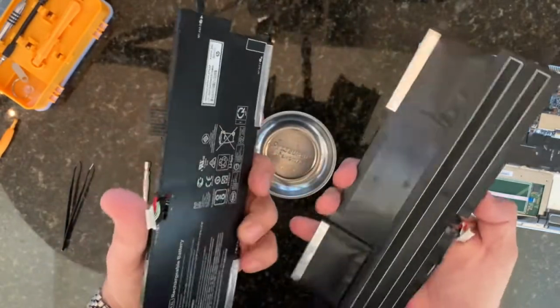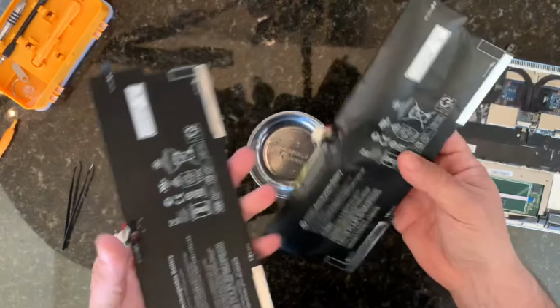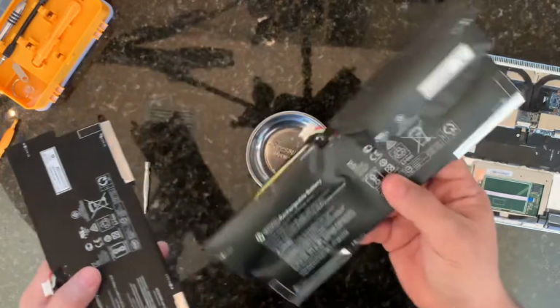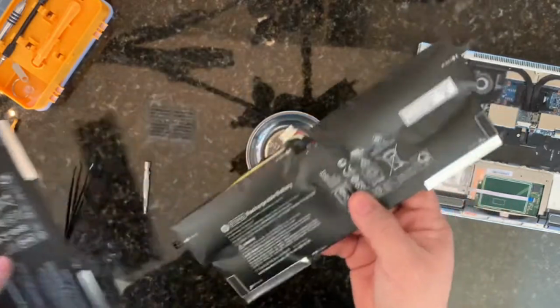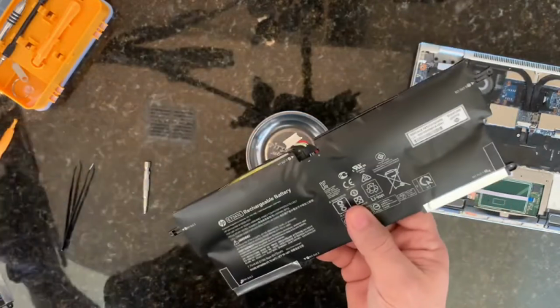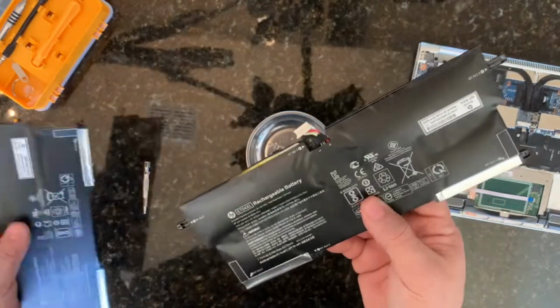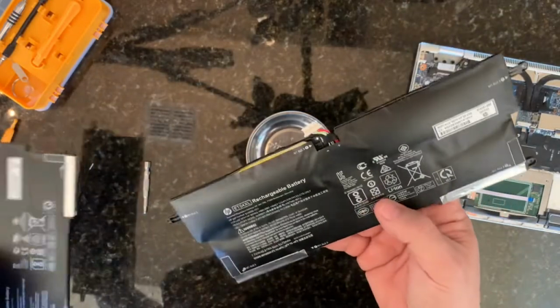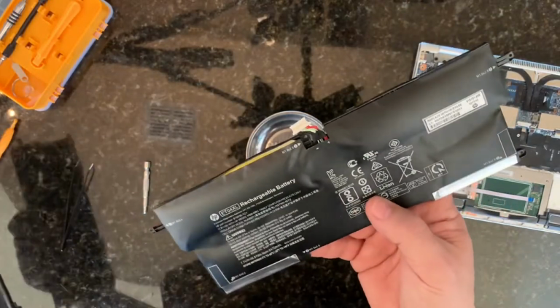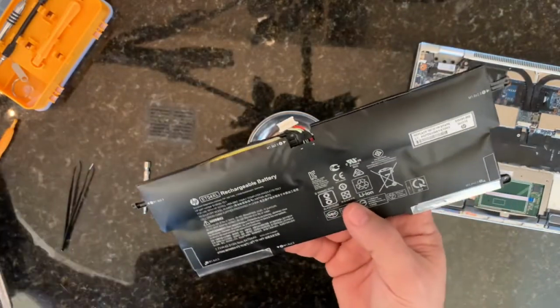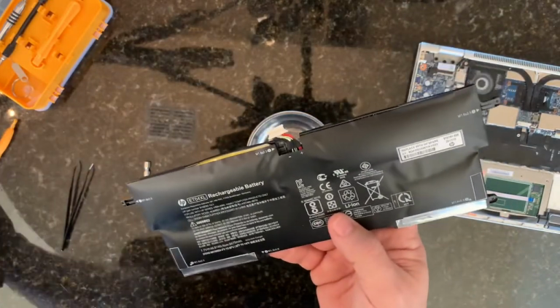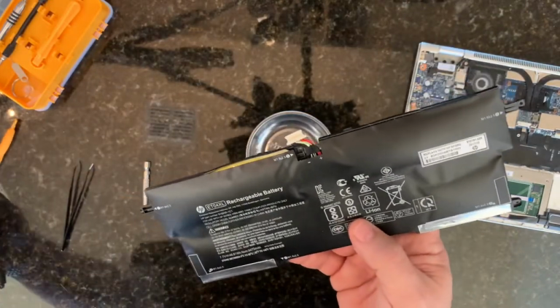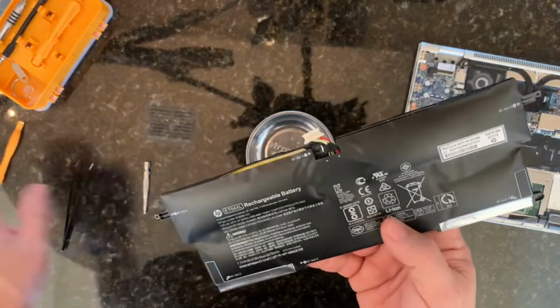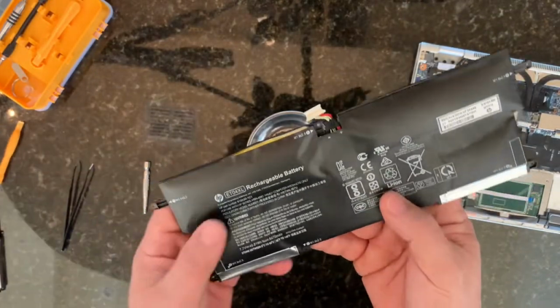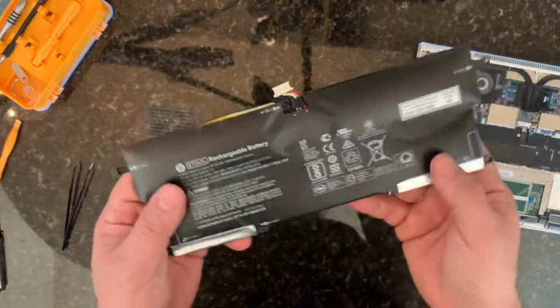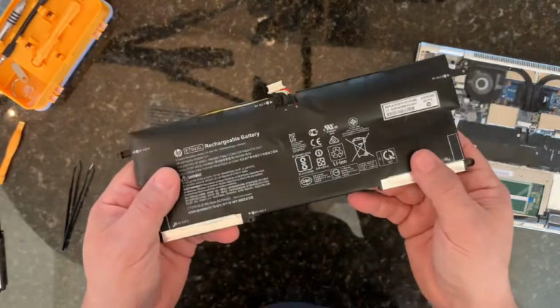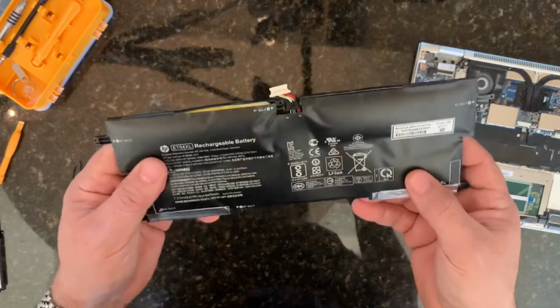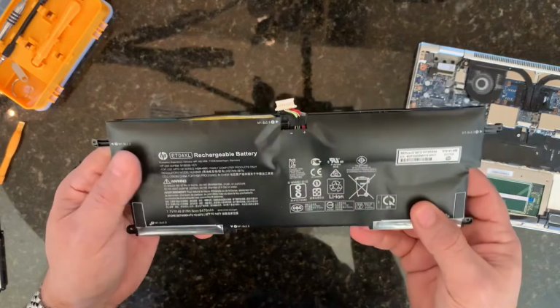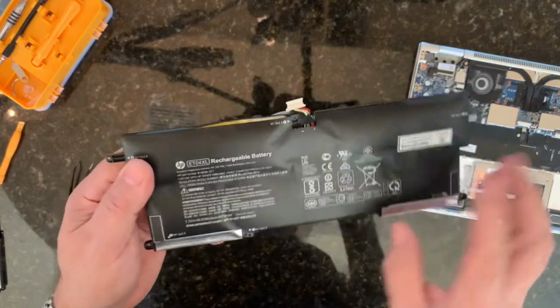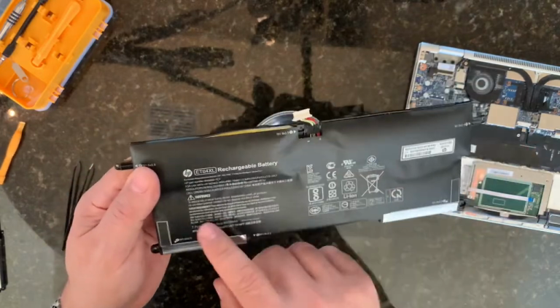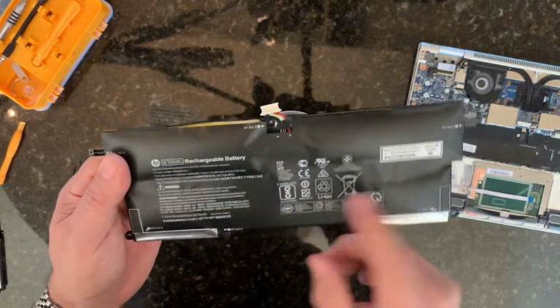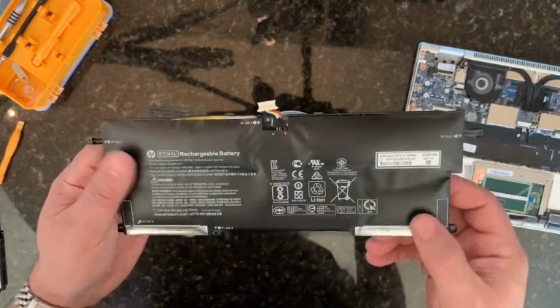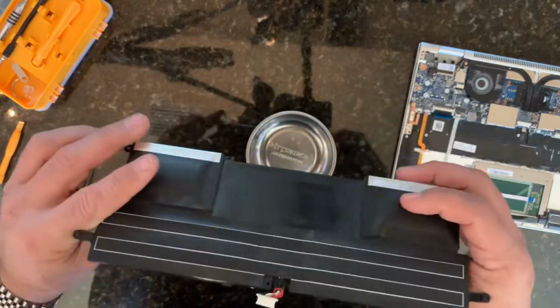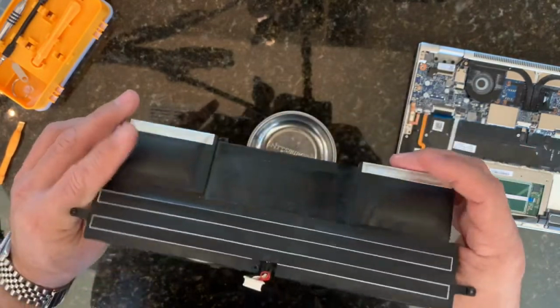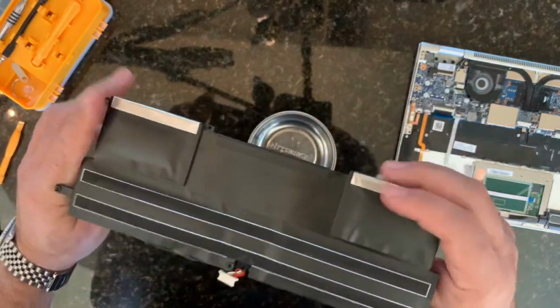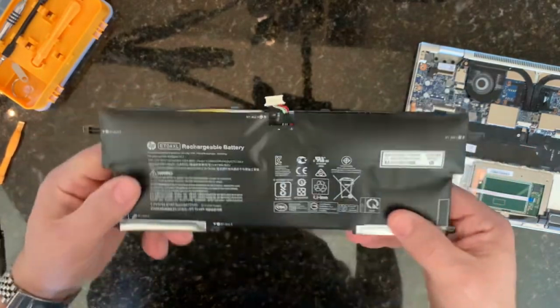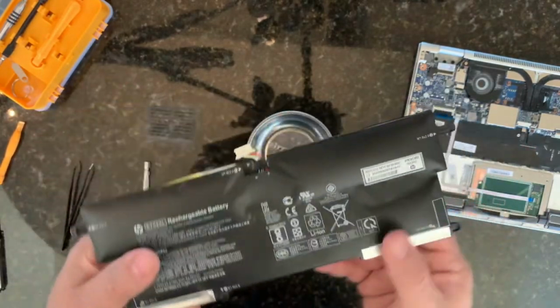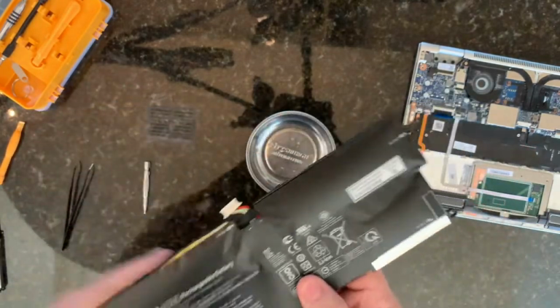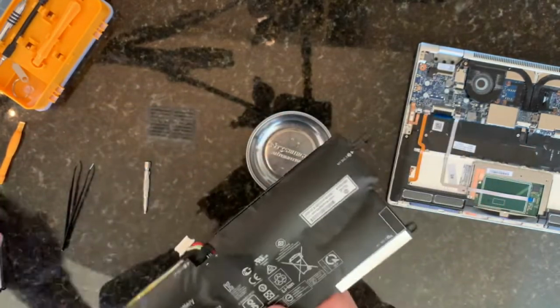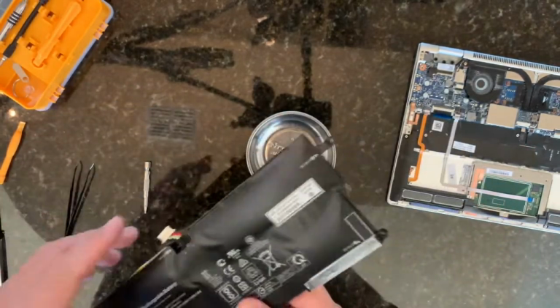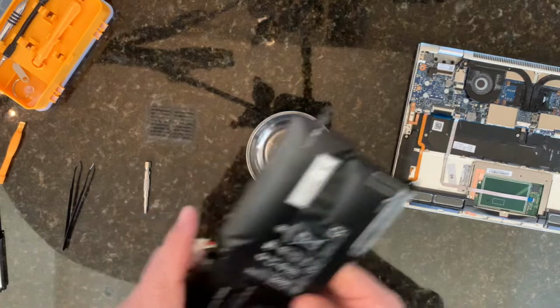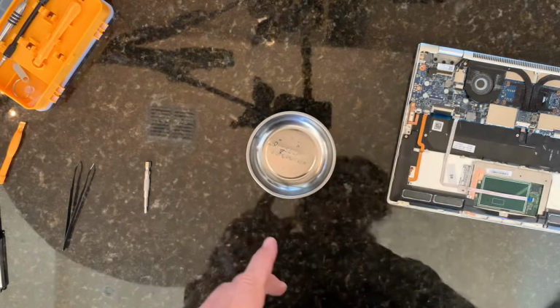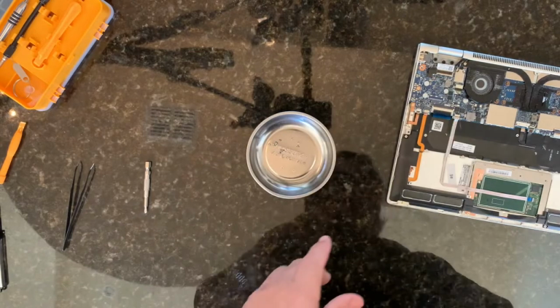Make sure you dispose of these properly. You can take it to a Home Depot or a Lowe's box store — they have recycle bins for these lithium-ion batteries and then they'll get recycled. A good way to get rid of these is to take them there.